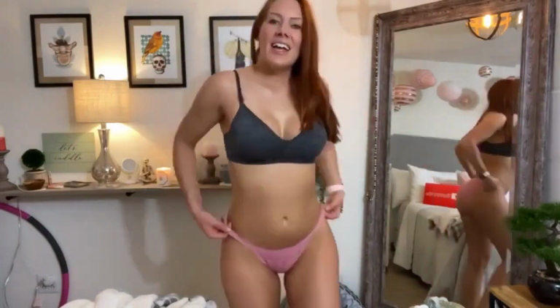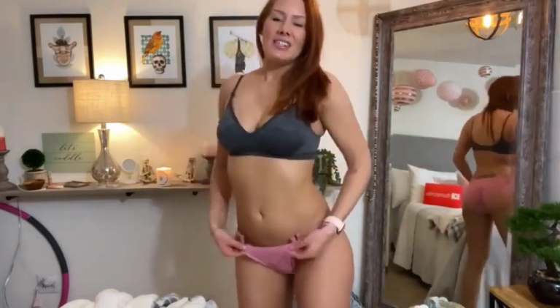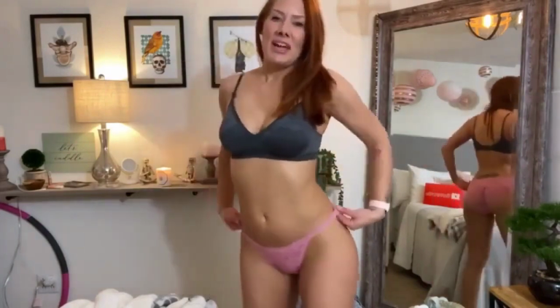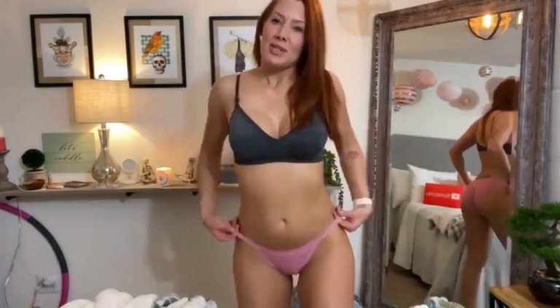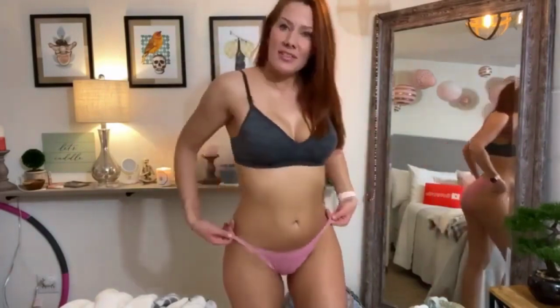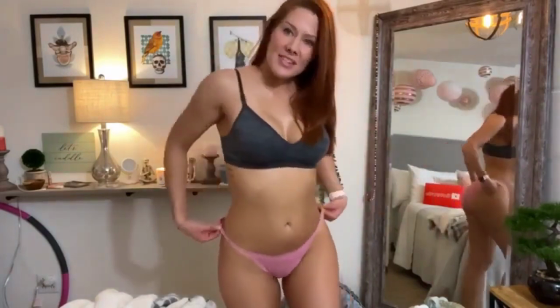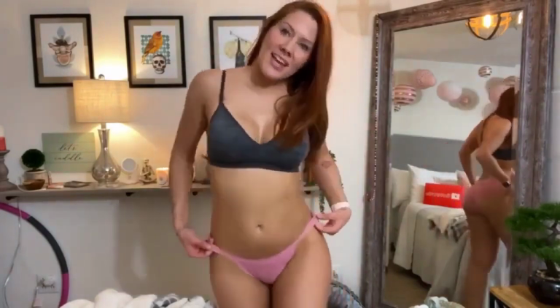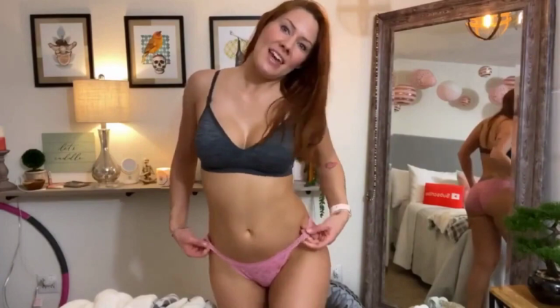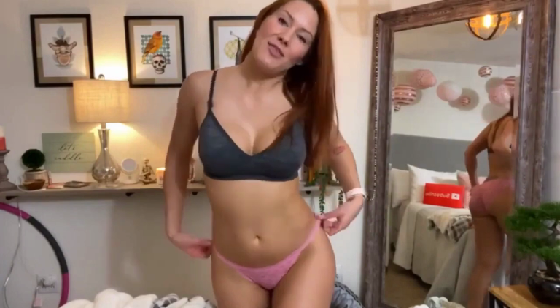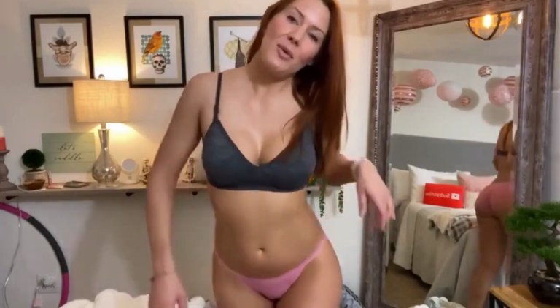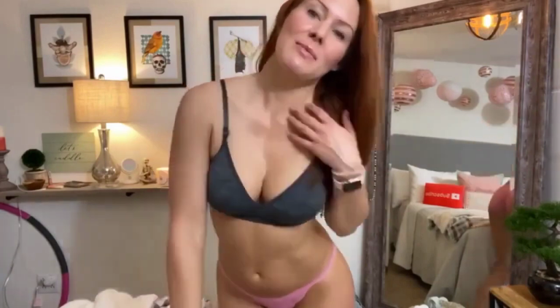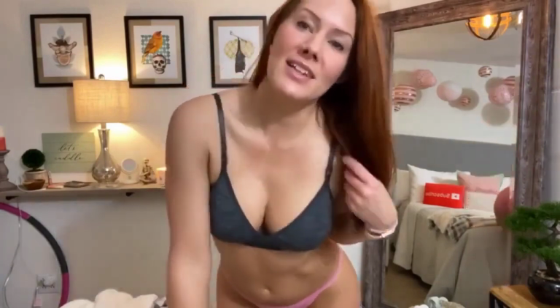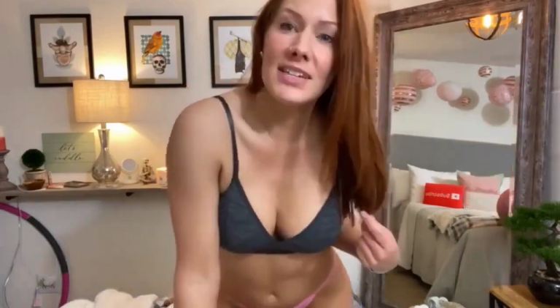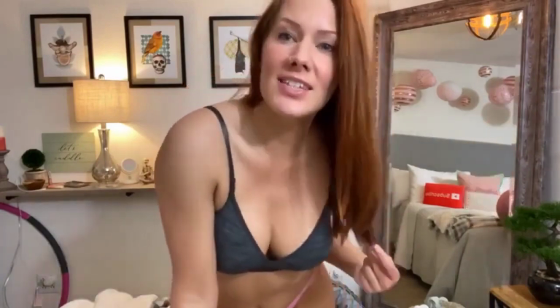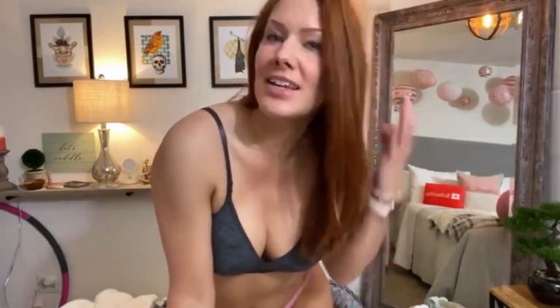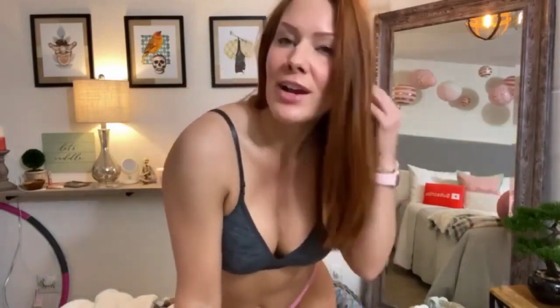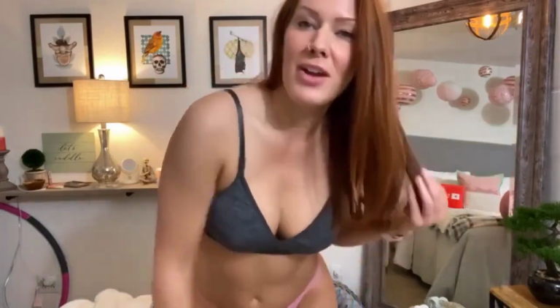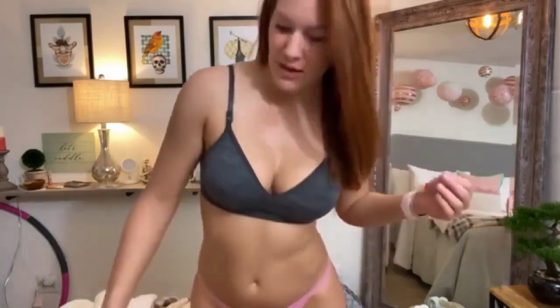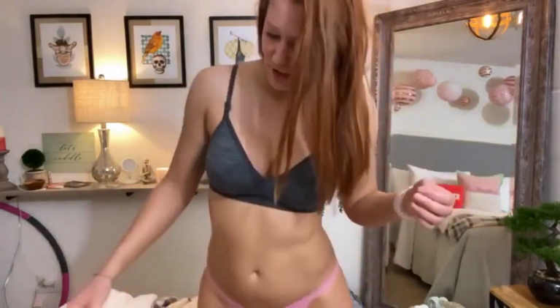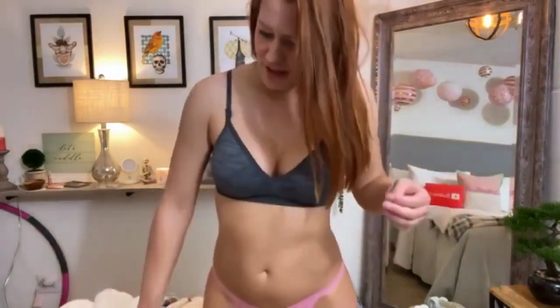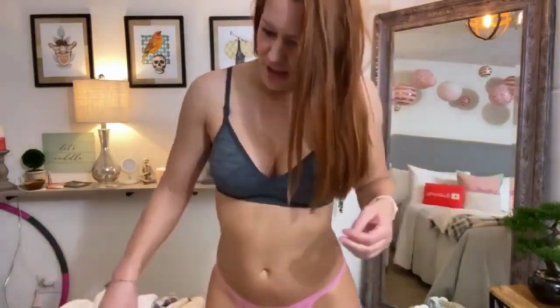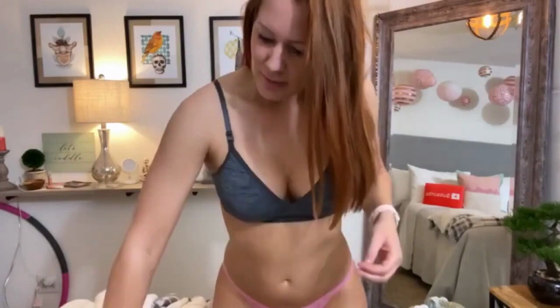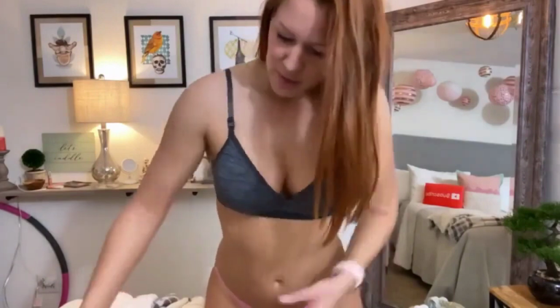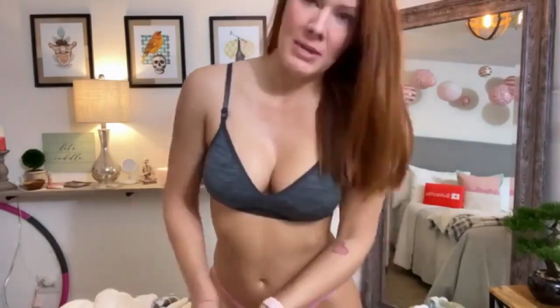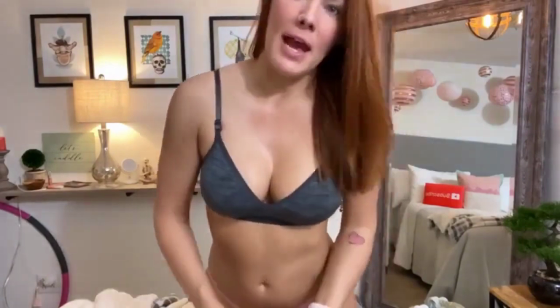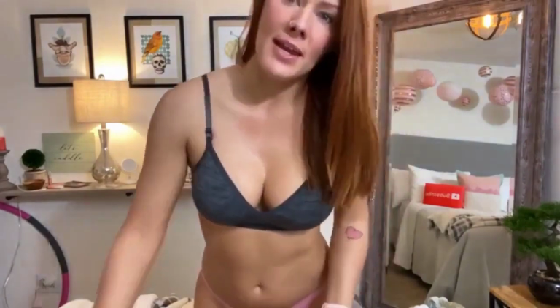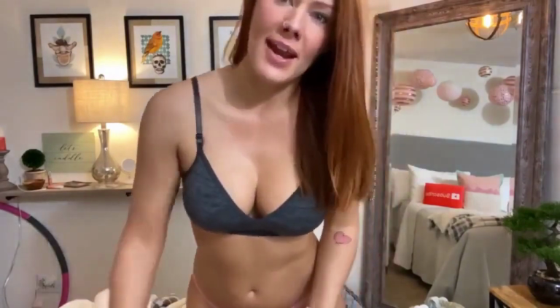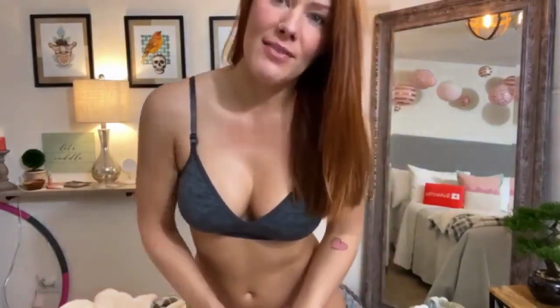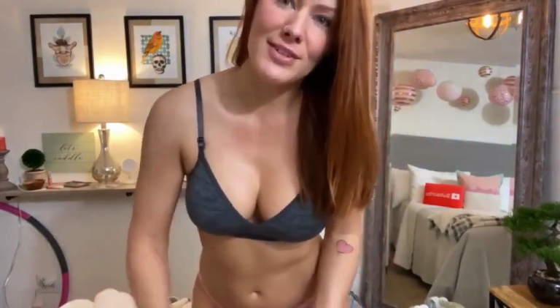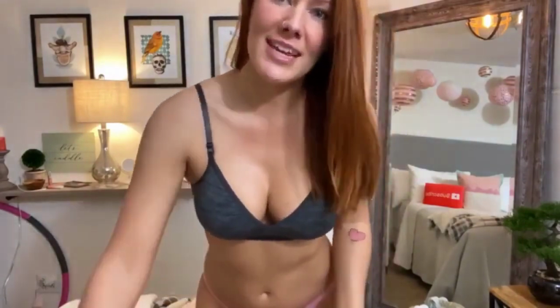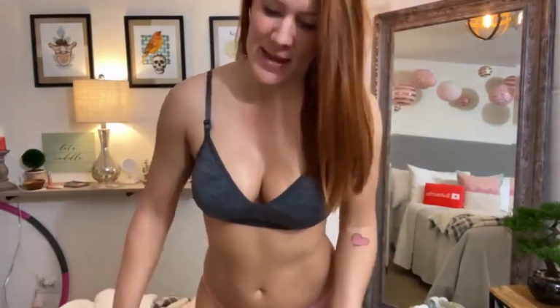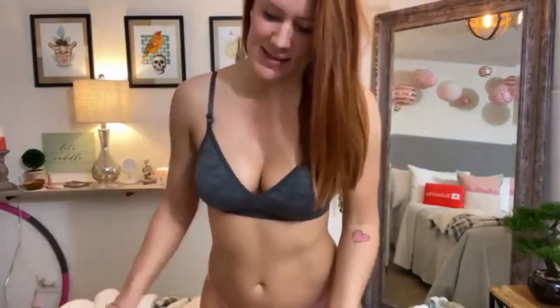All right guys, that's all my panties I was going to try on for you today. Thanks for watching my silly little videos — I love trying on my lingerie for you. It really makes me happy. And I love all of your silly comments.